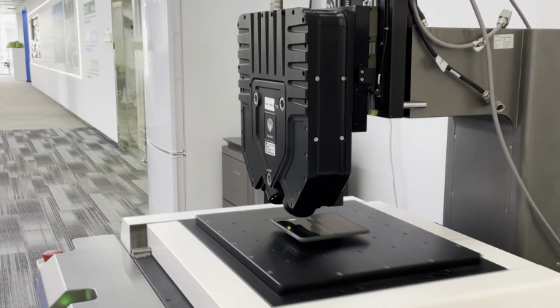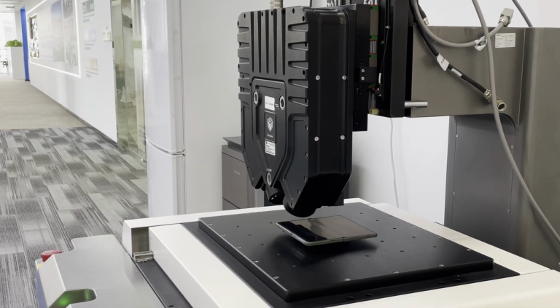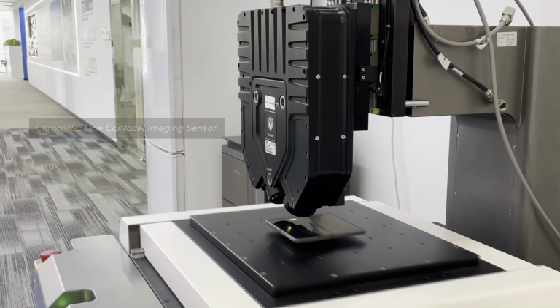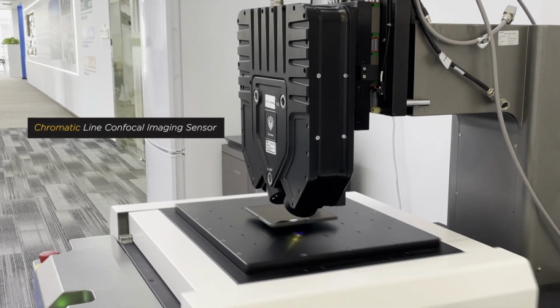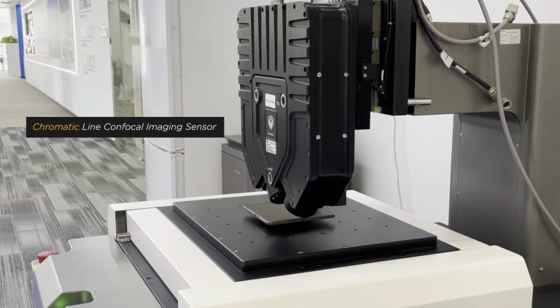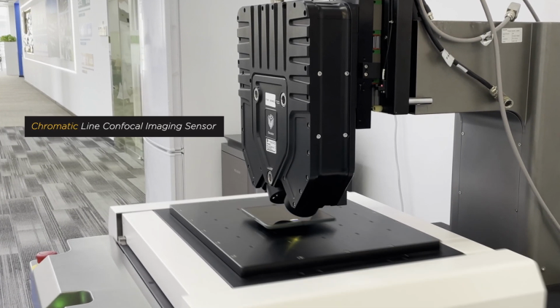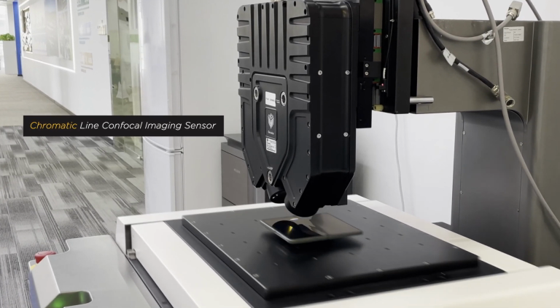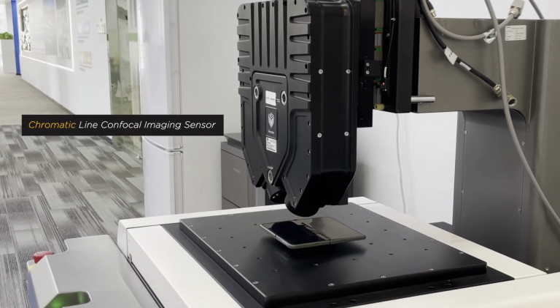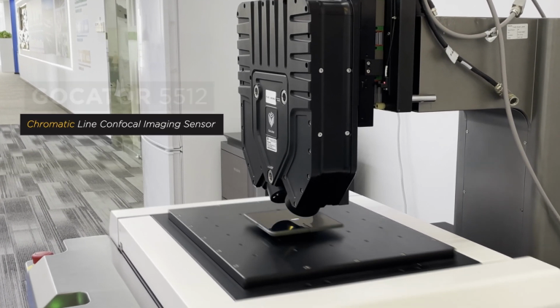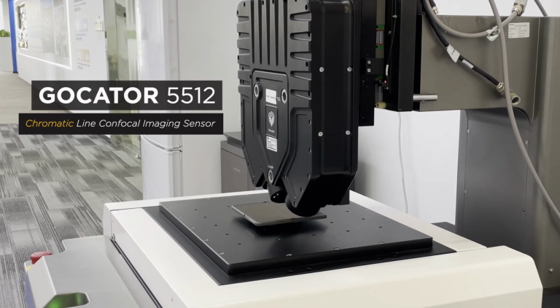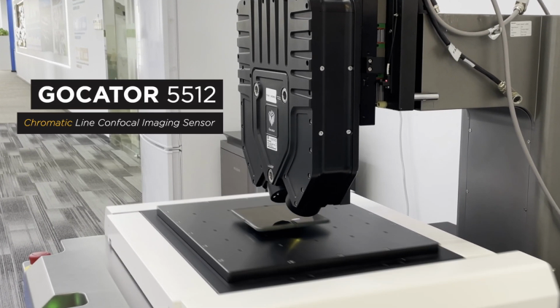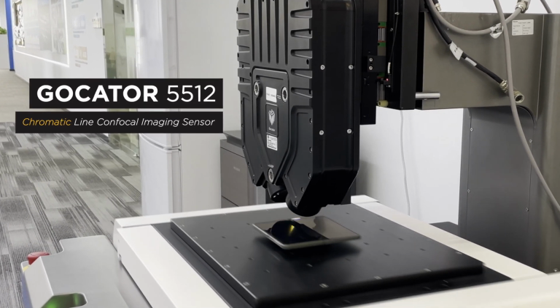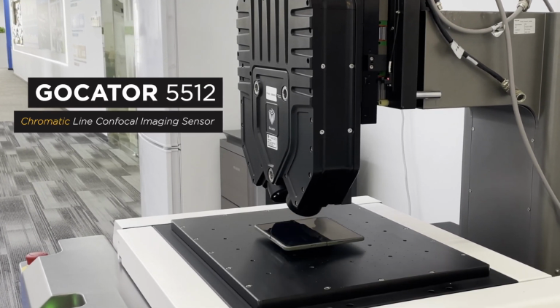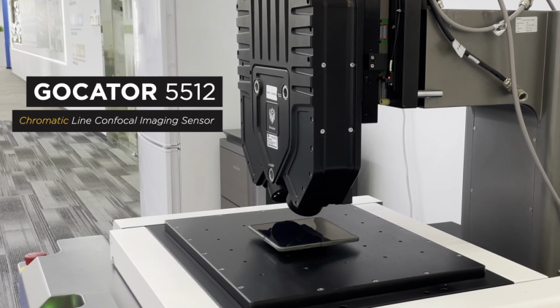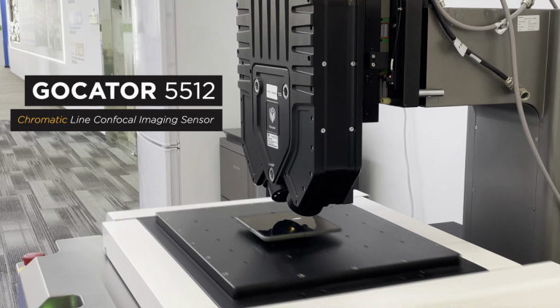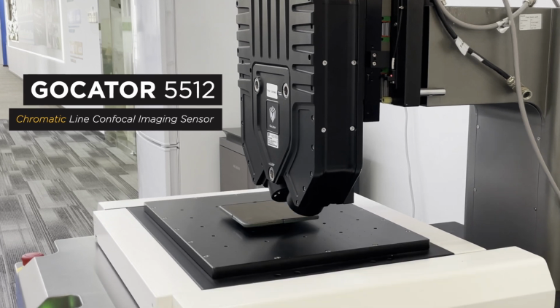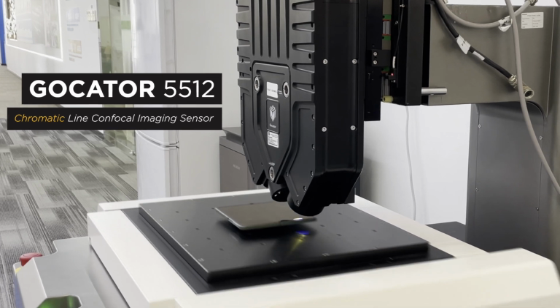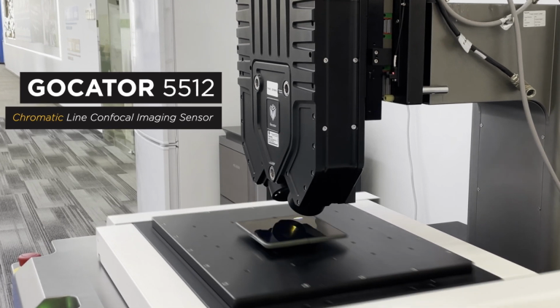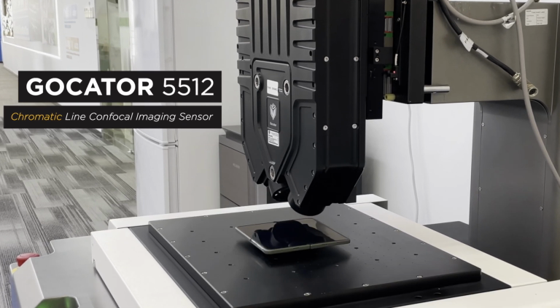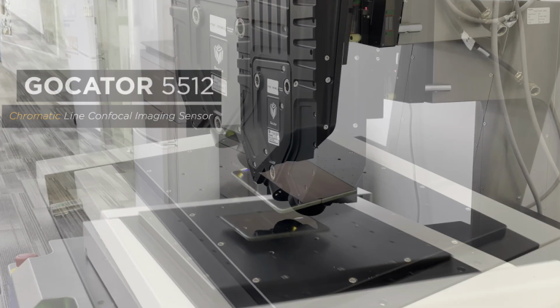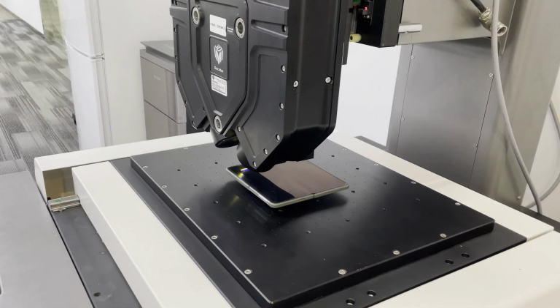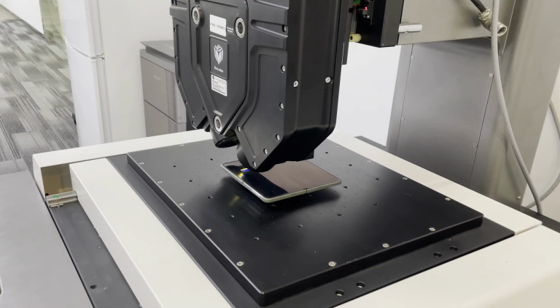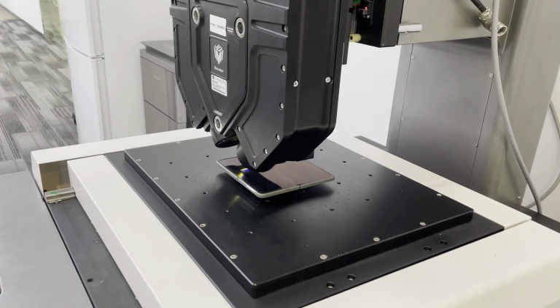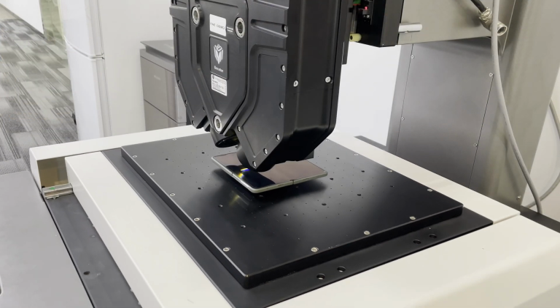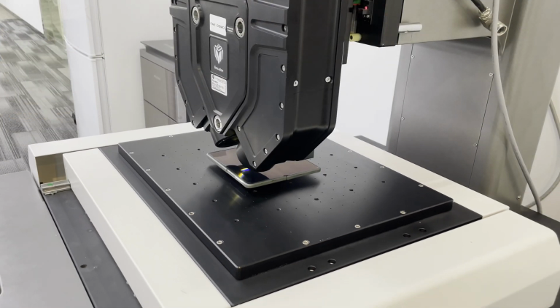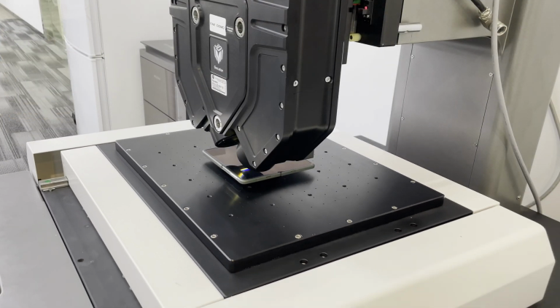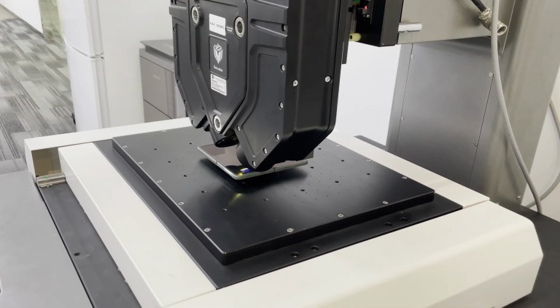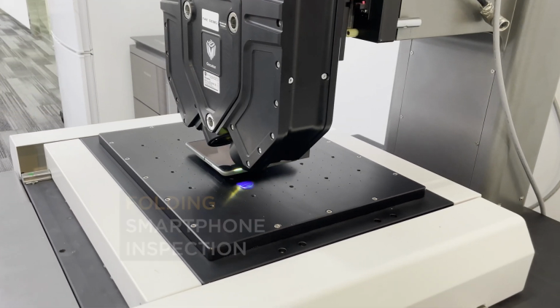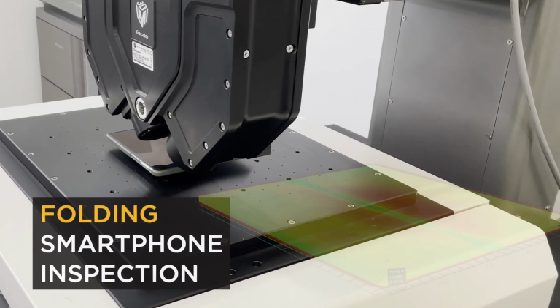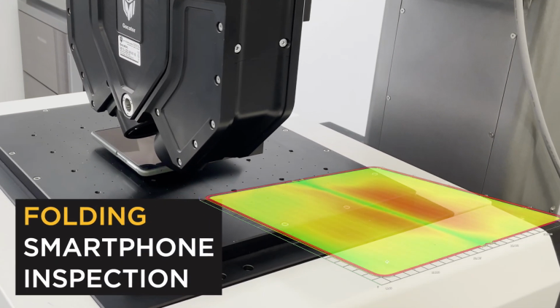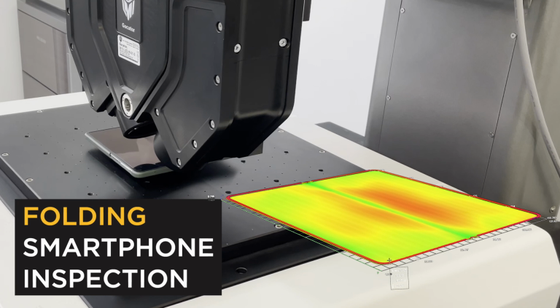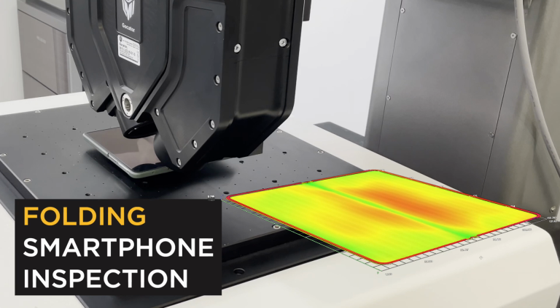This is a chromatic Lankenfocal Imaging GoCator 5512 scanning and generating a metrology grade 3D height map of a folding smartphone.